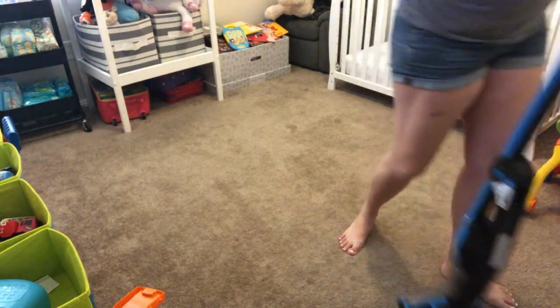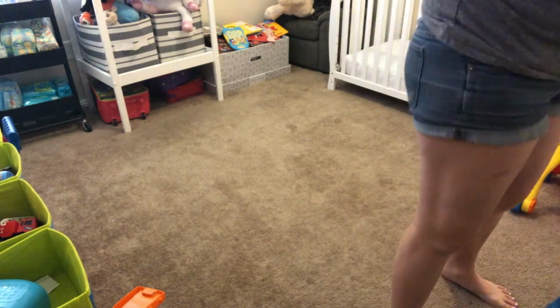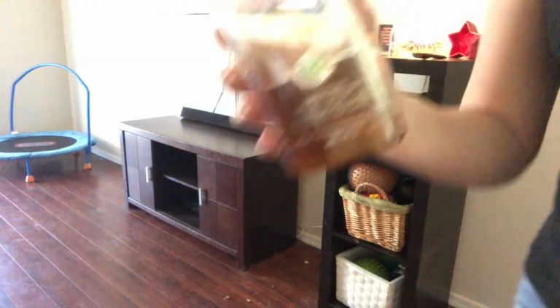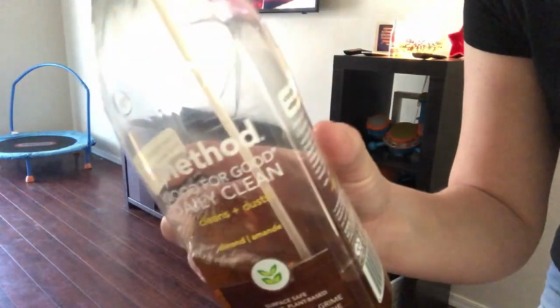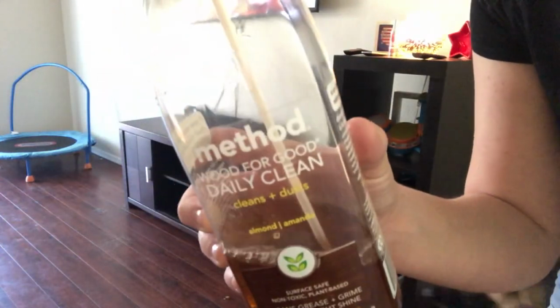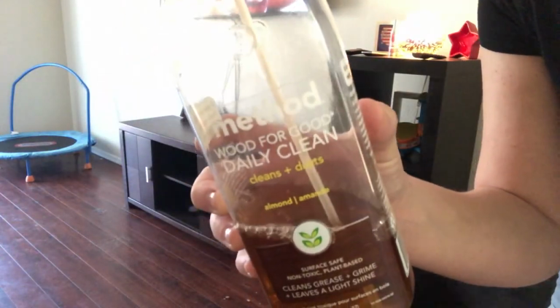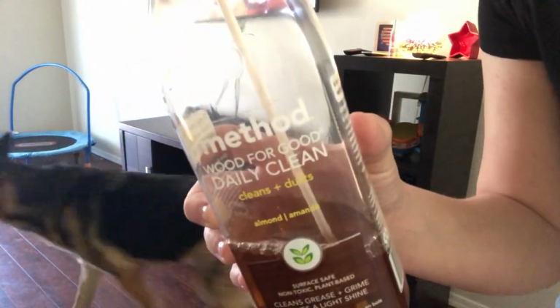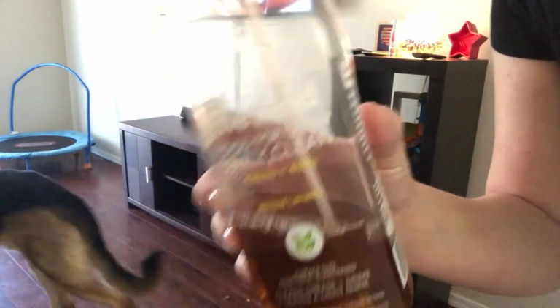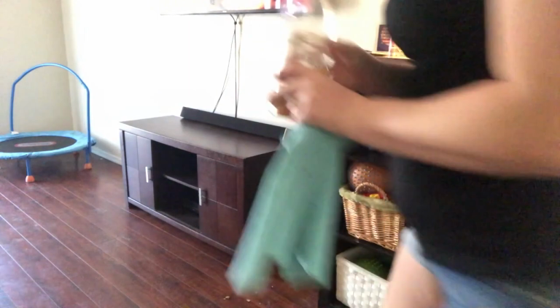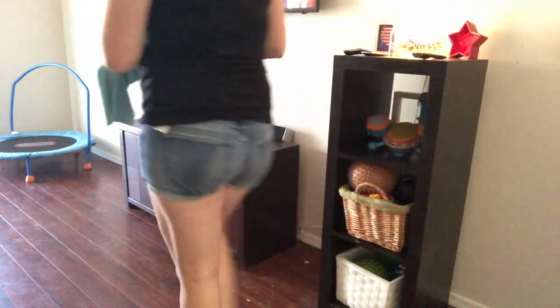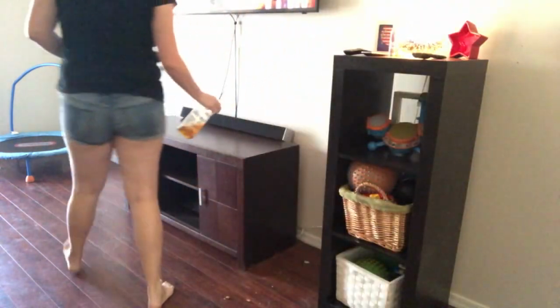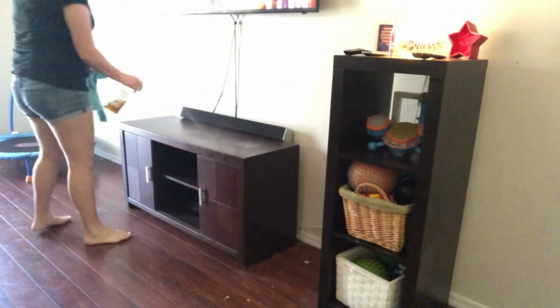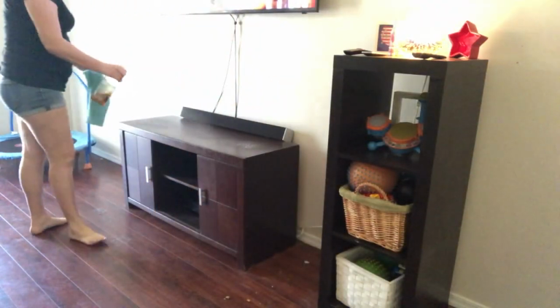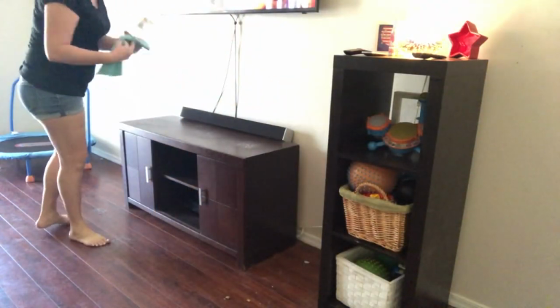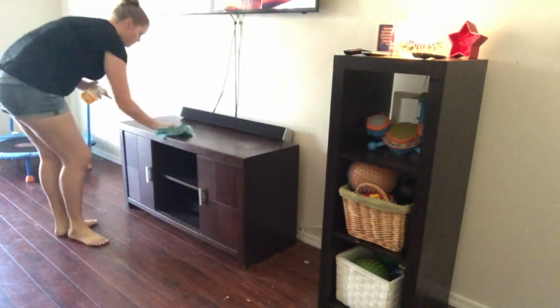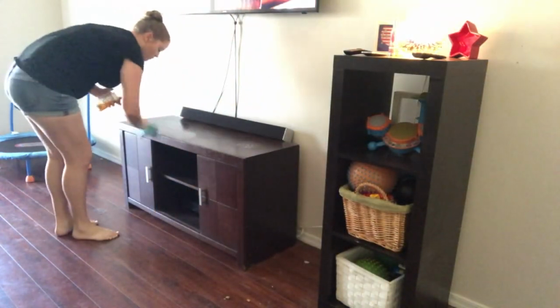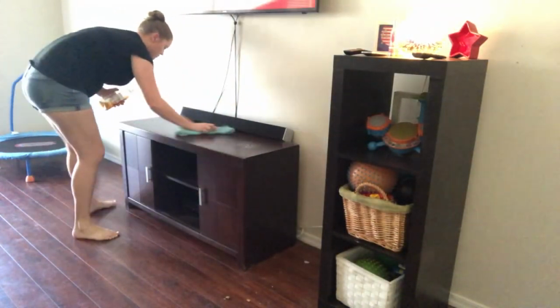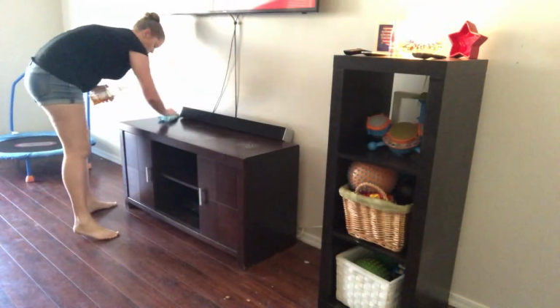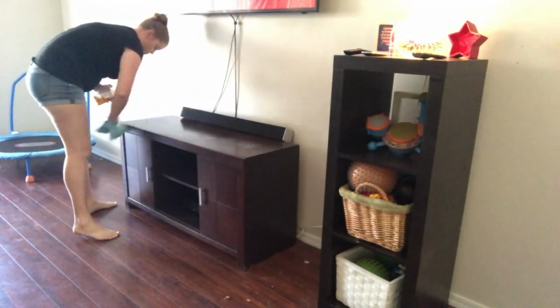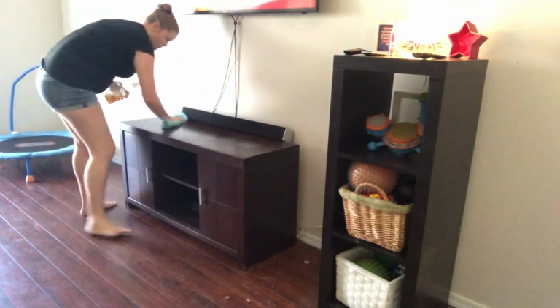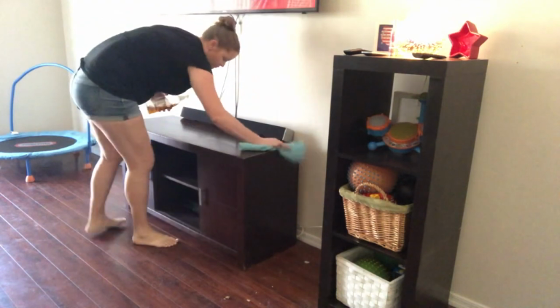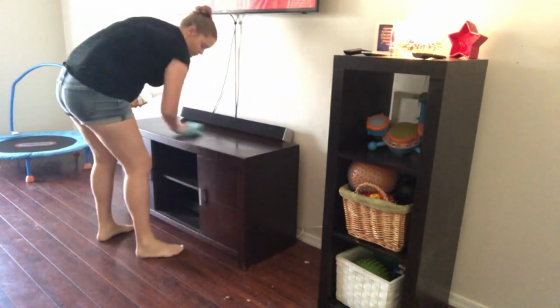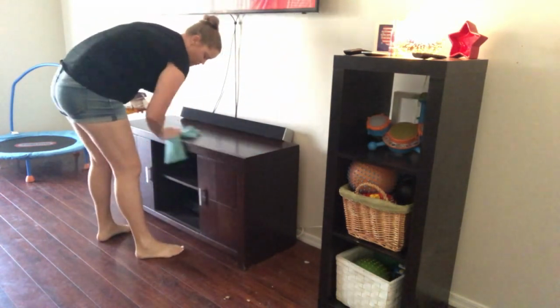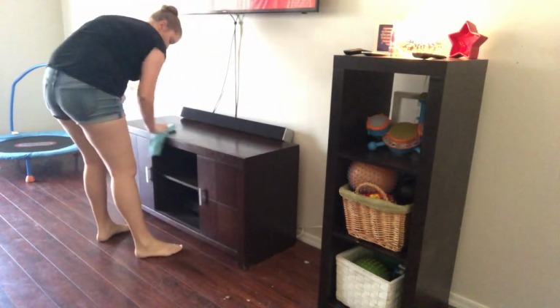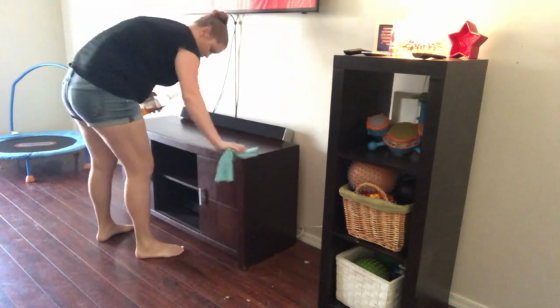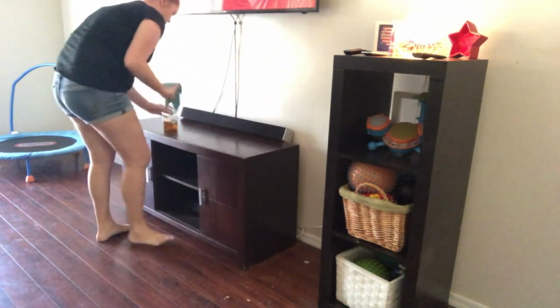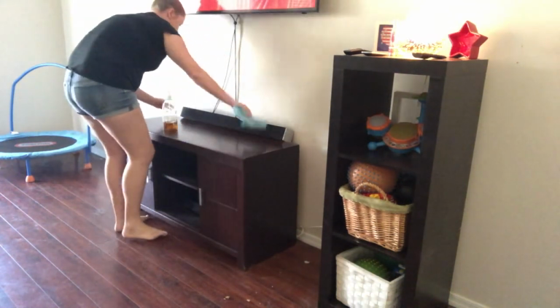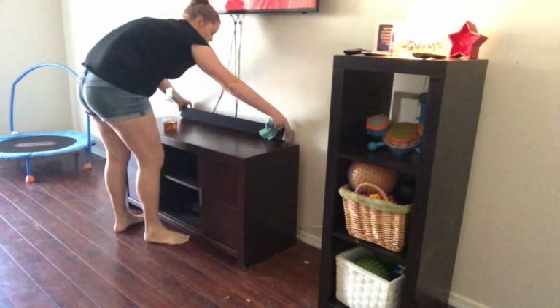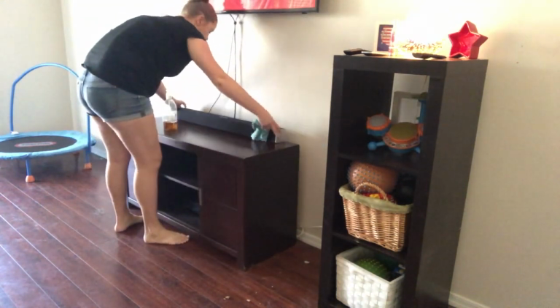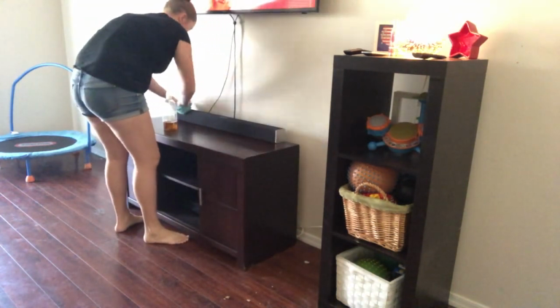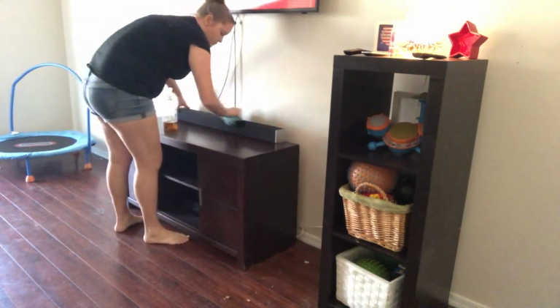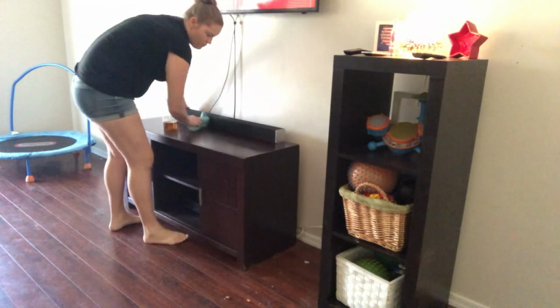On Thursdays I clean my living room. That is when I use the Method Wood for Good Everyday Wood Cleaner as well, and I dust all of my furniture in my living room.